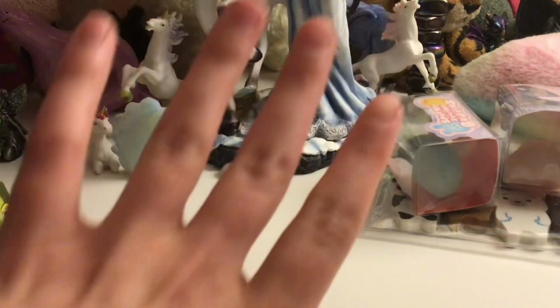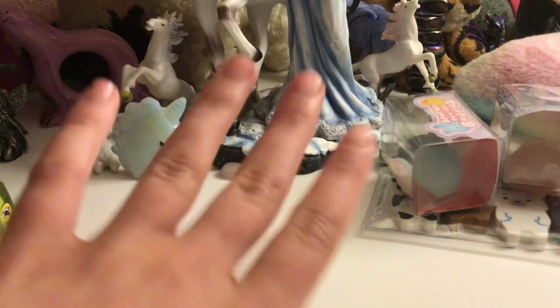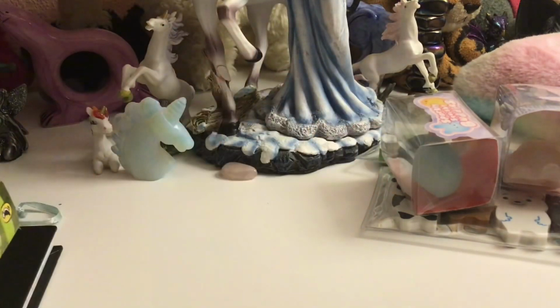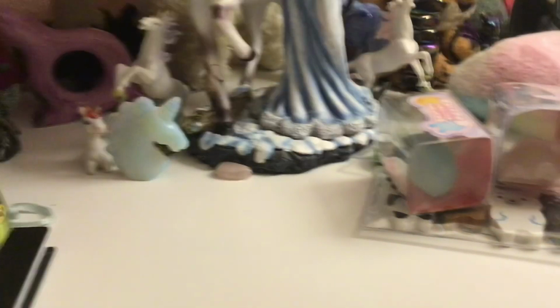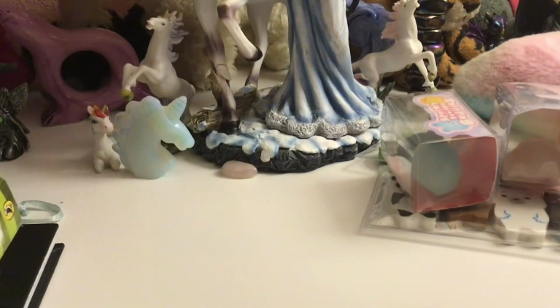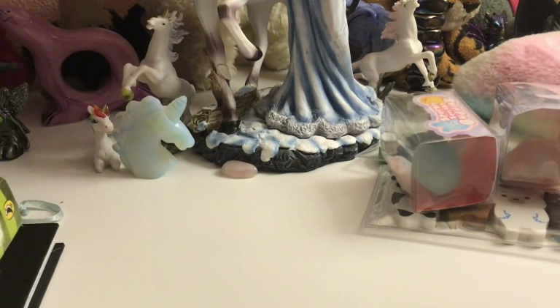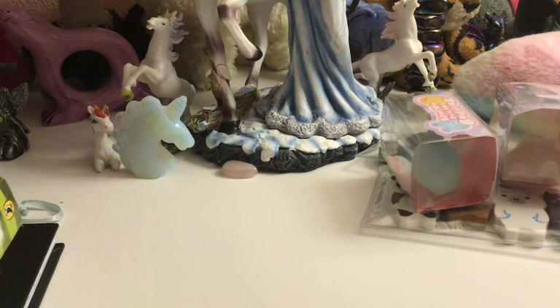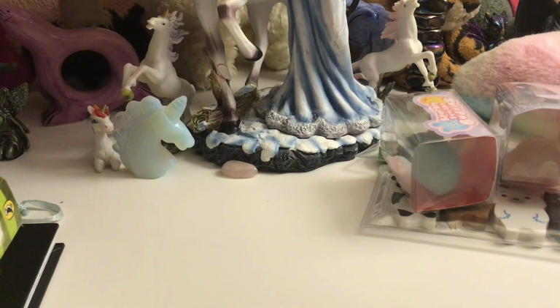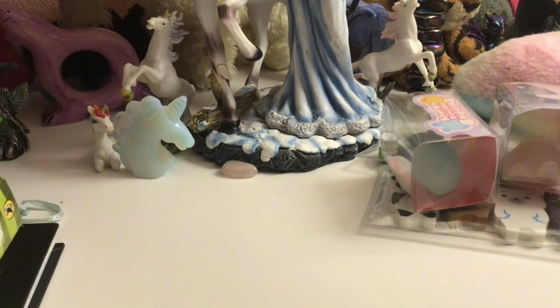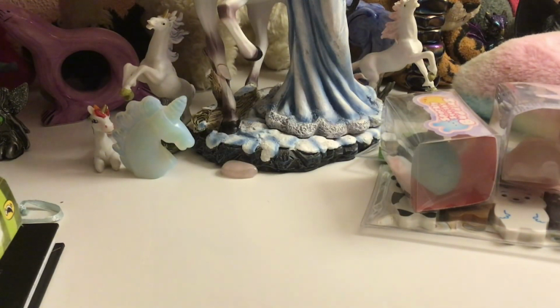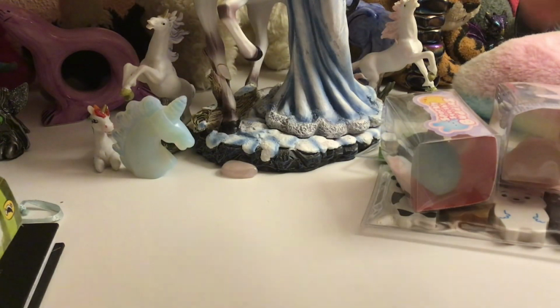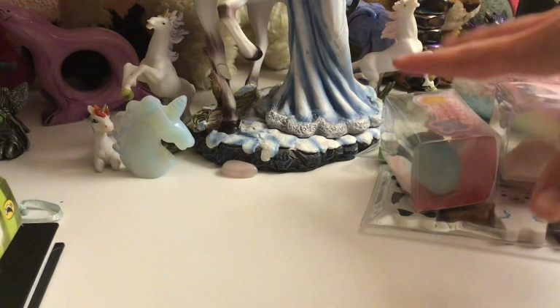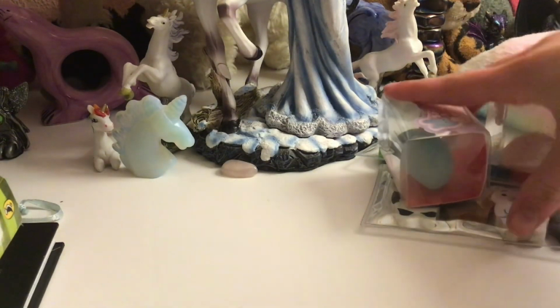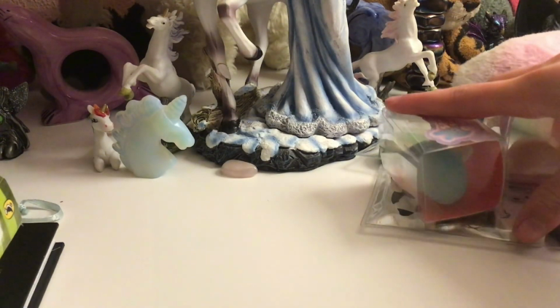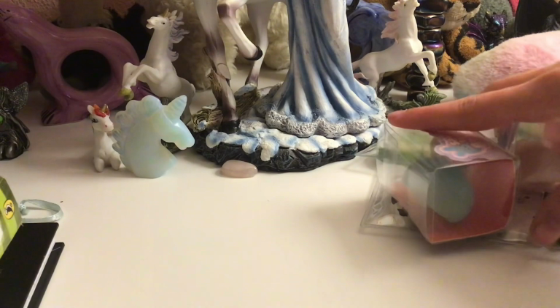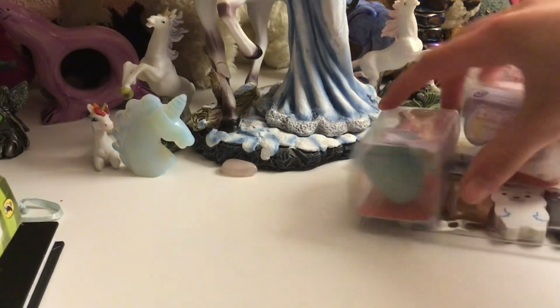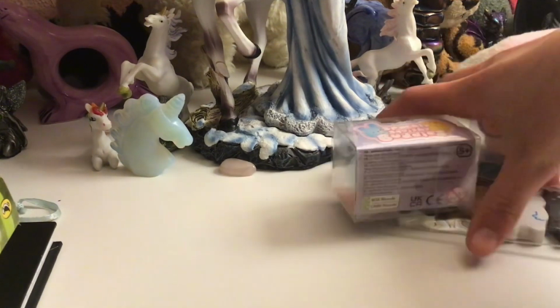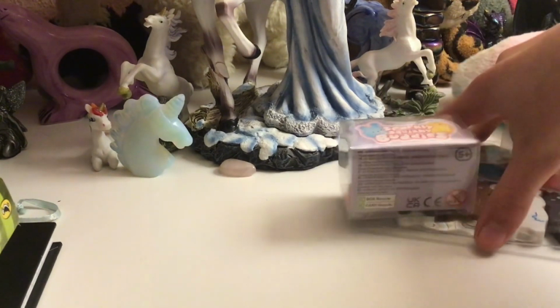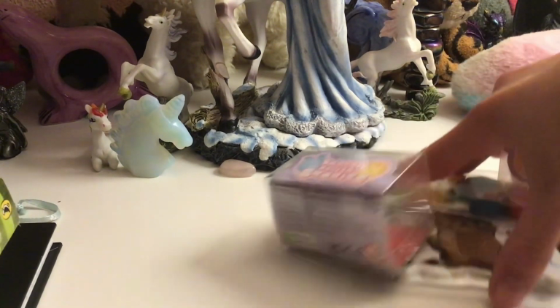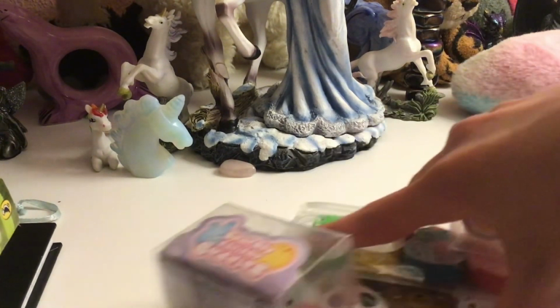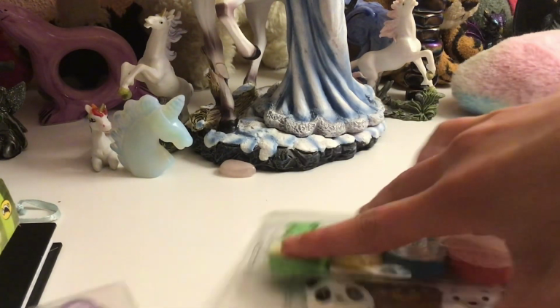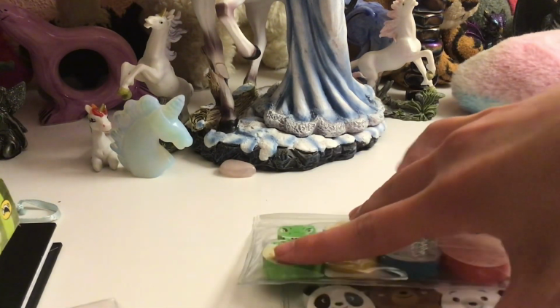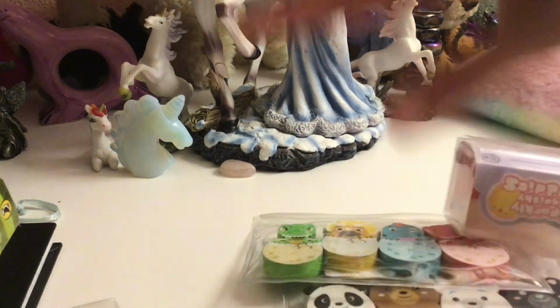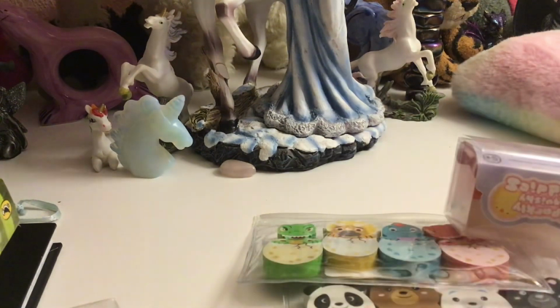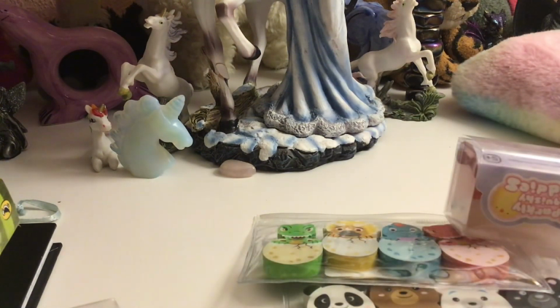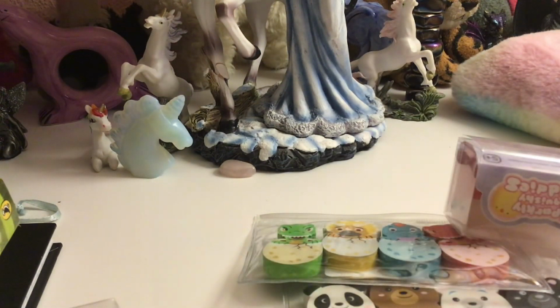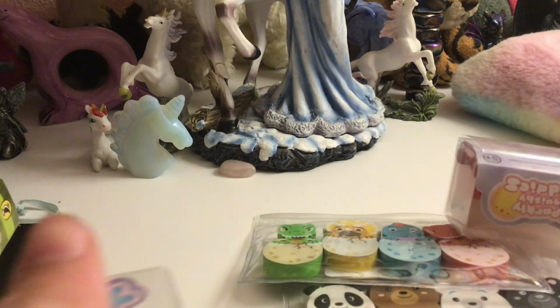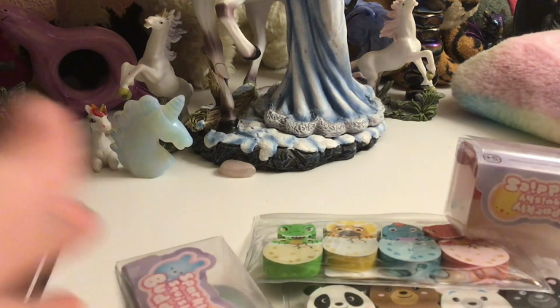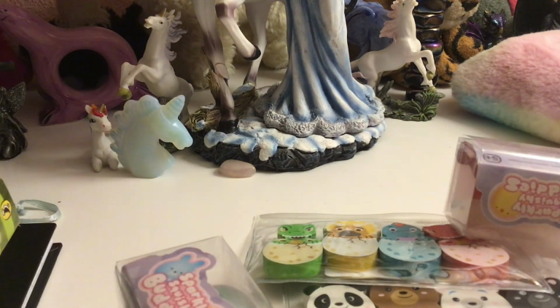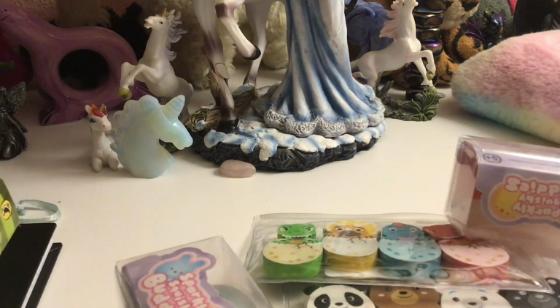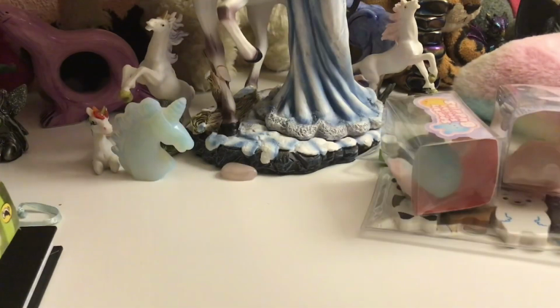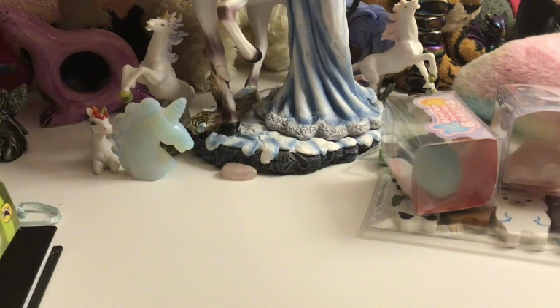Hey guys, it's Rainbow and today we'll be reviewing some stuff that I got at the town centre. So here is some of the stuff and let's get into it.